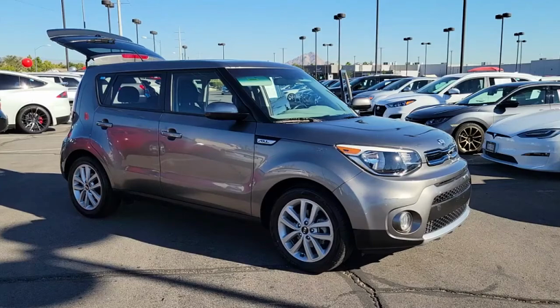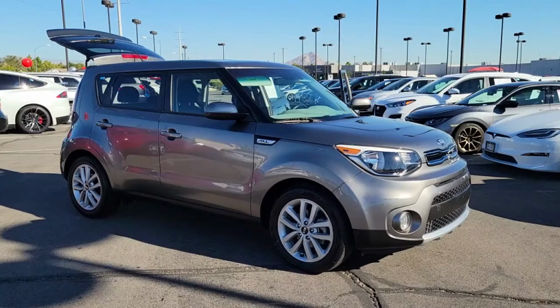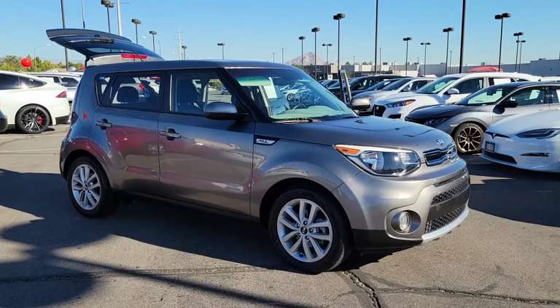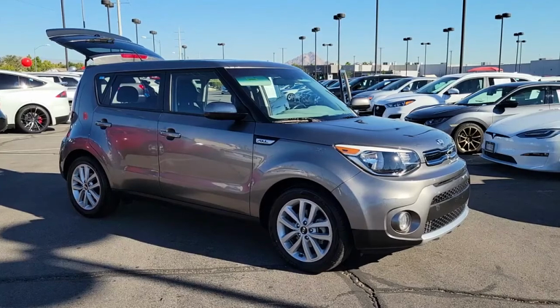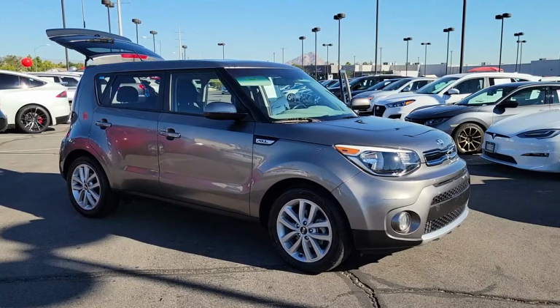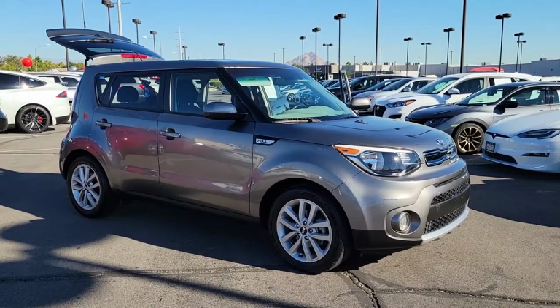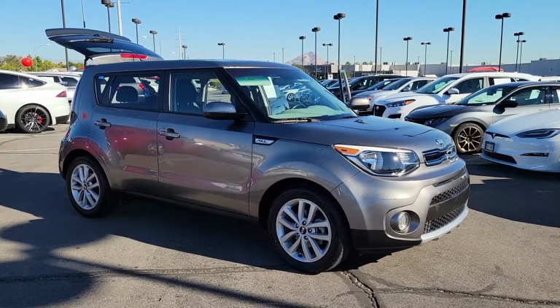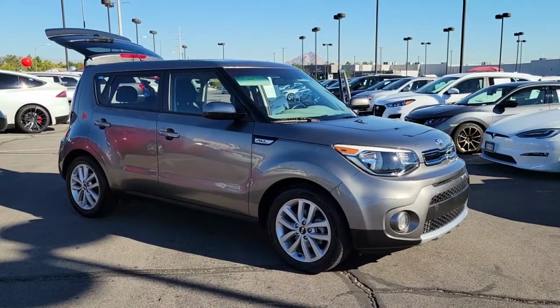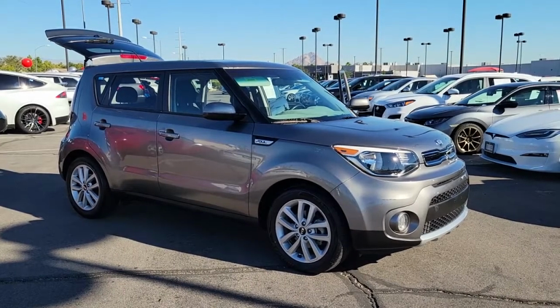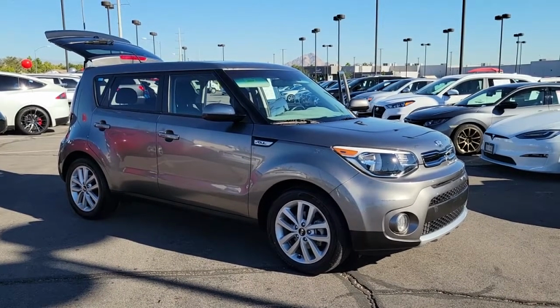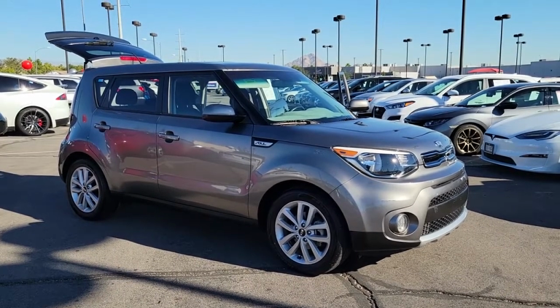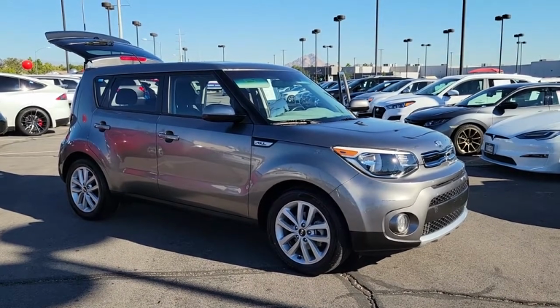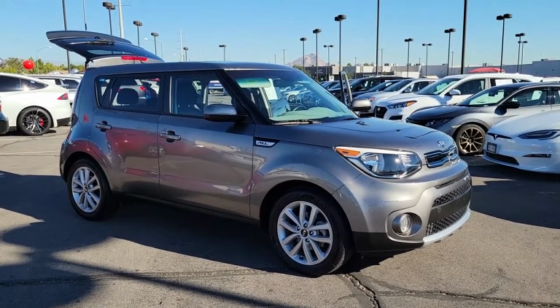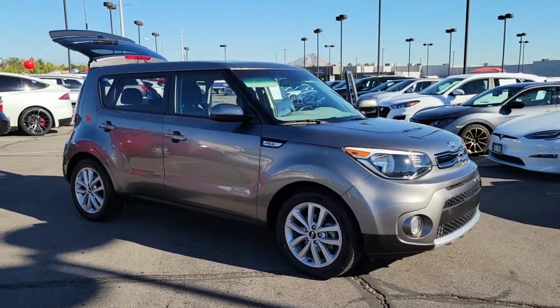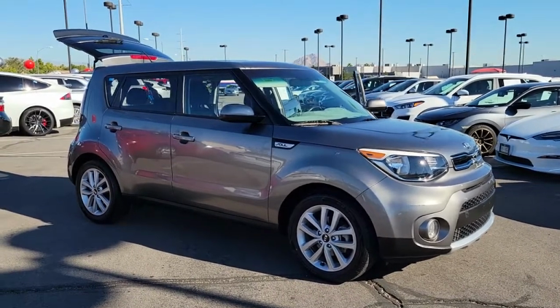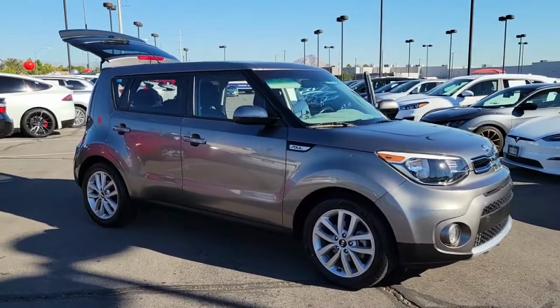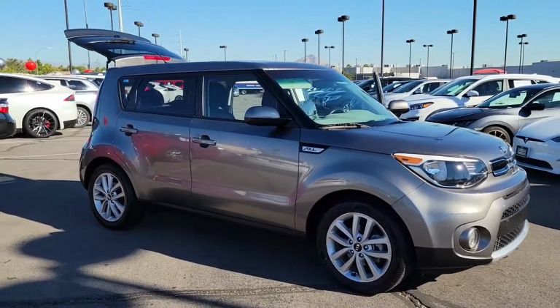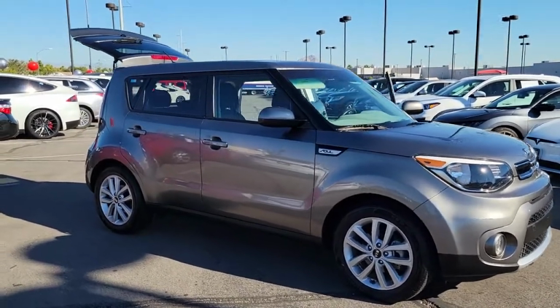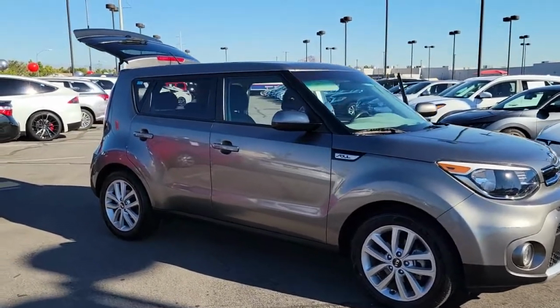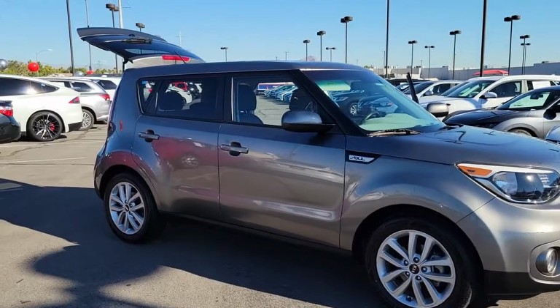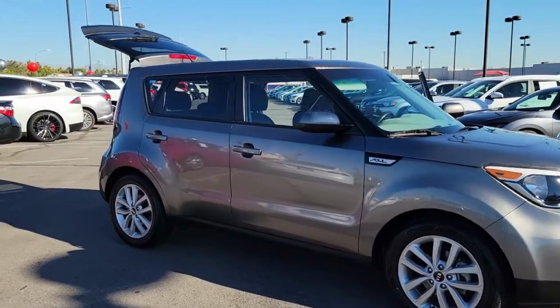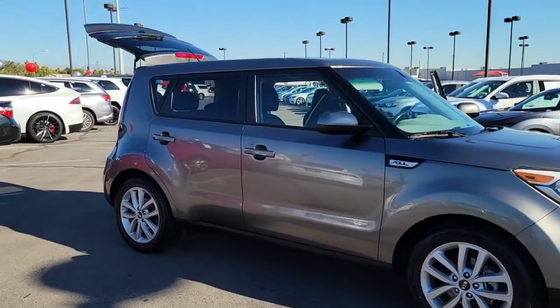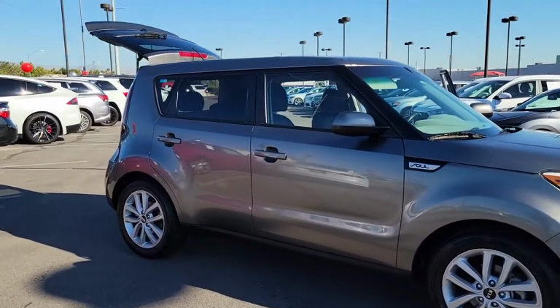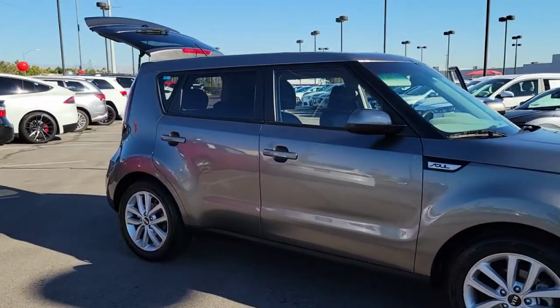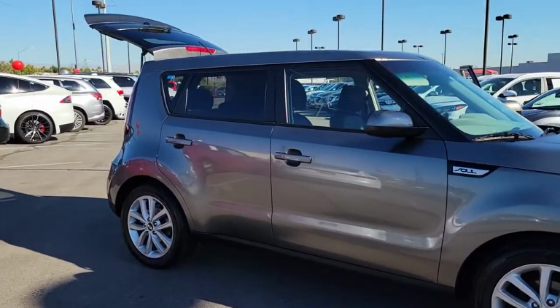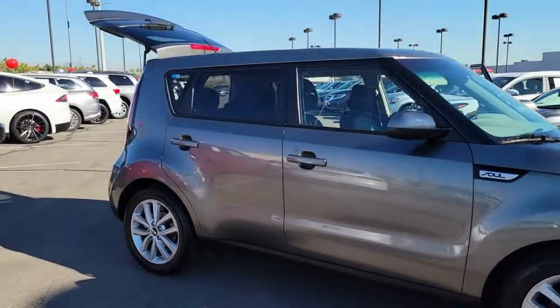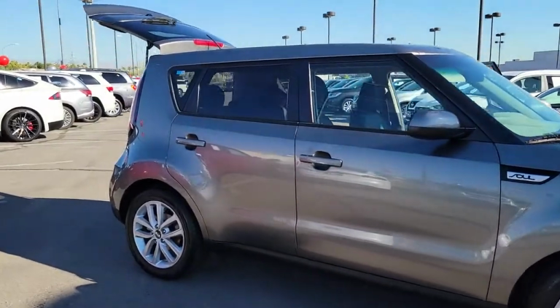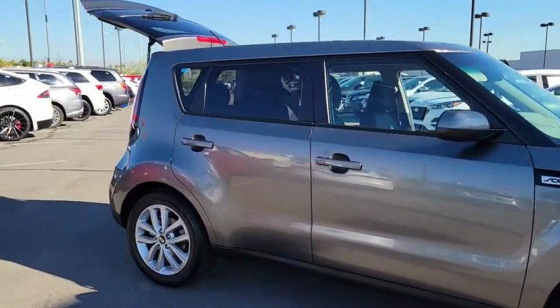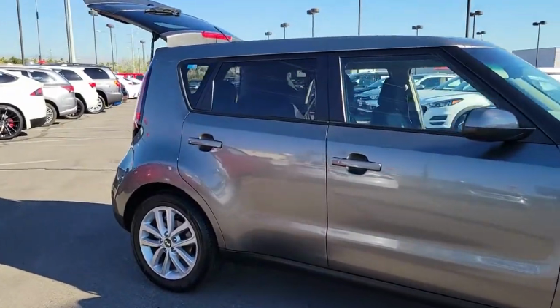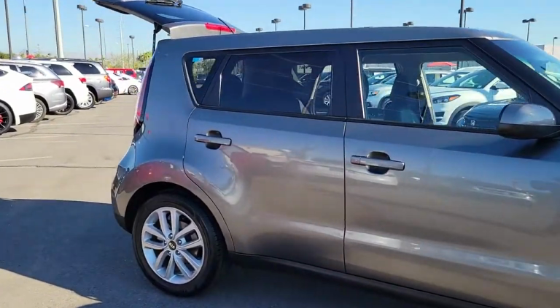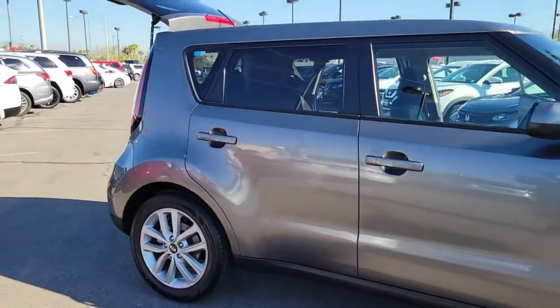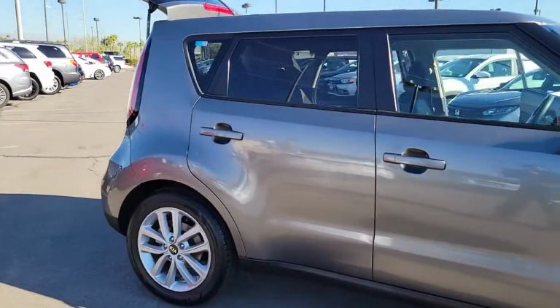You will love the features of this 2018 Kia Soul. This vehicle is an outstanding buy, with fewer than 90,000 miles on the odometer.